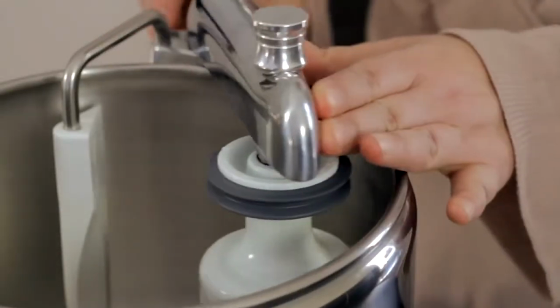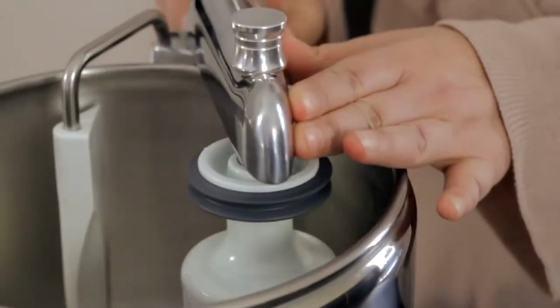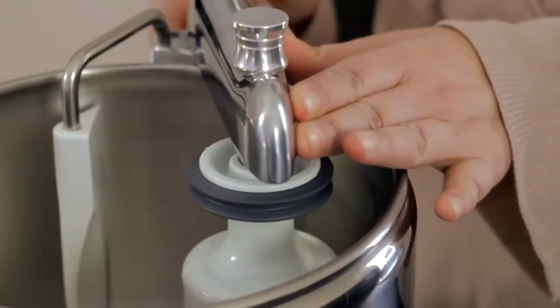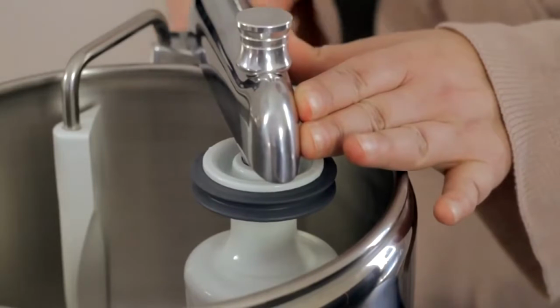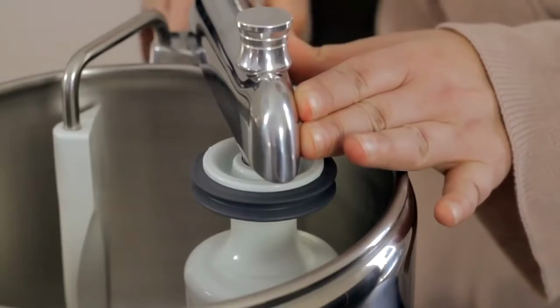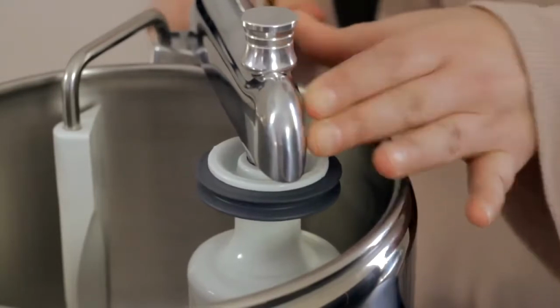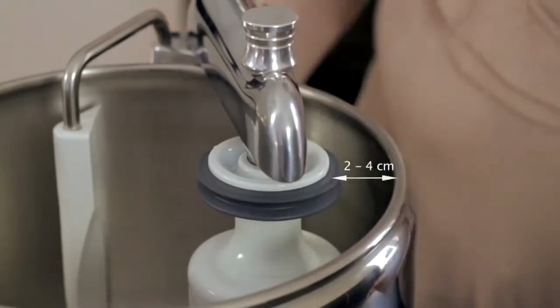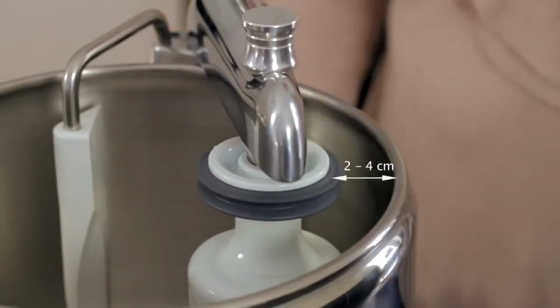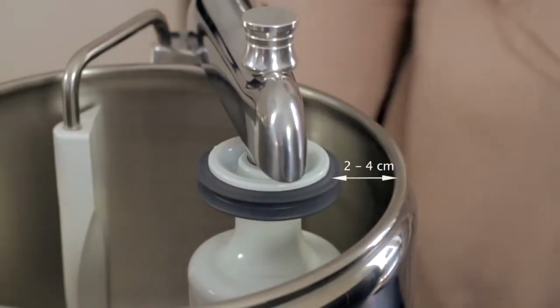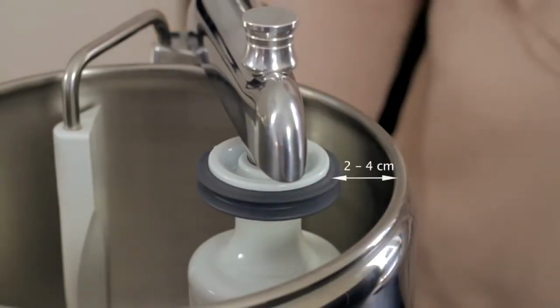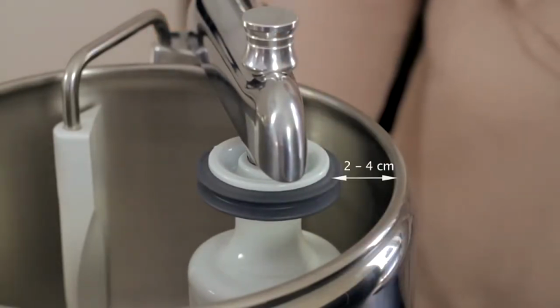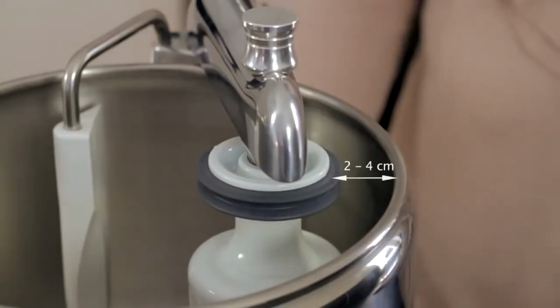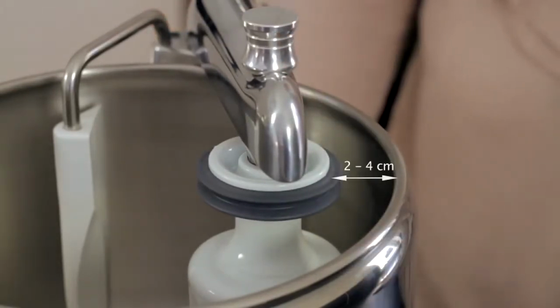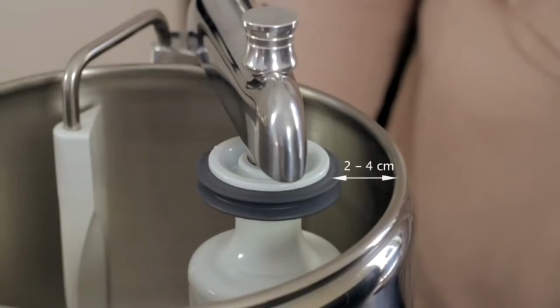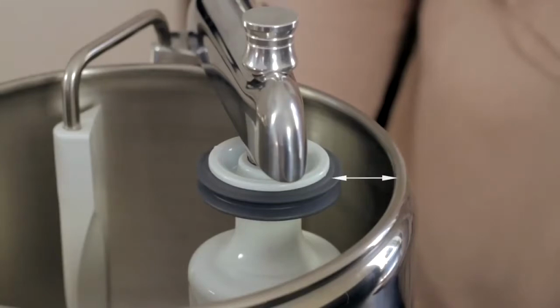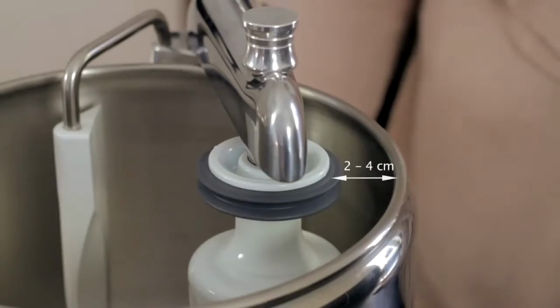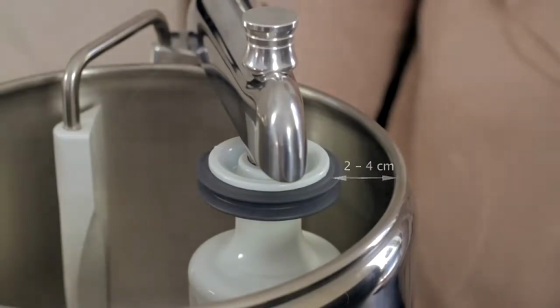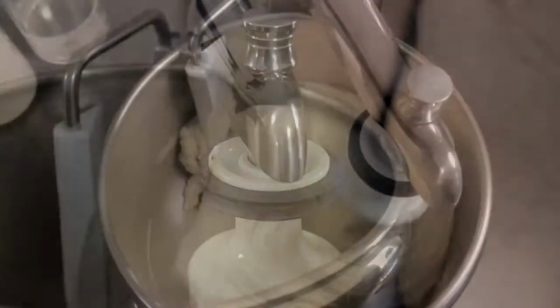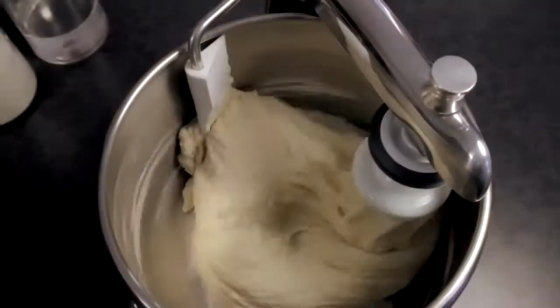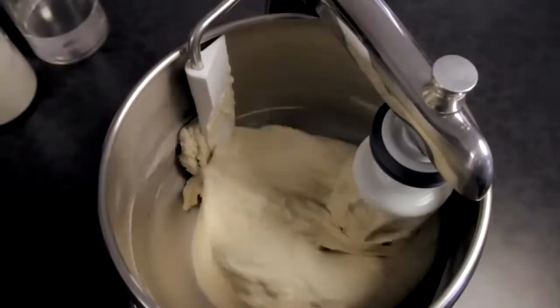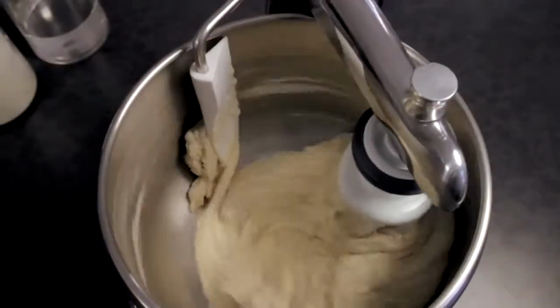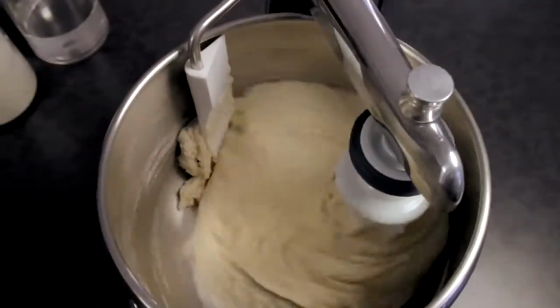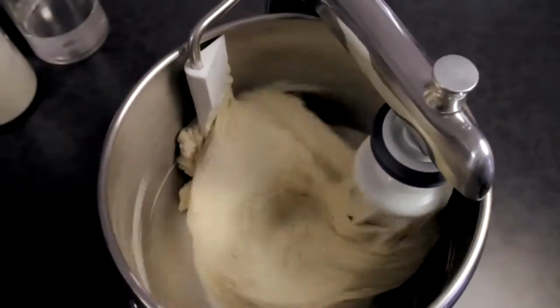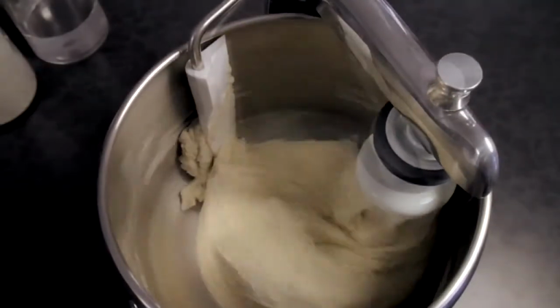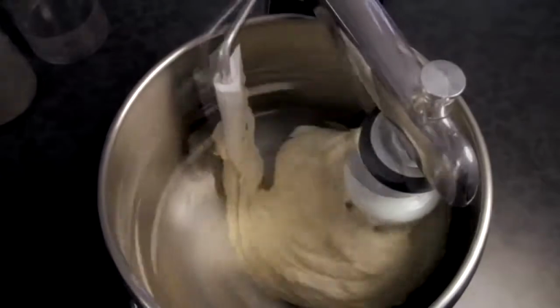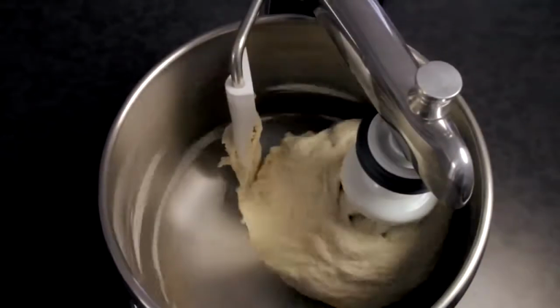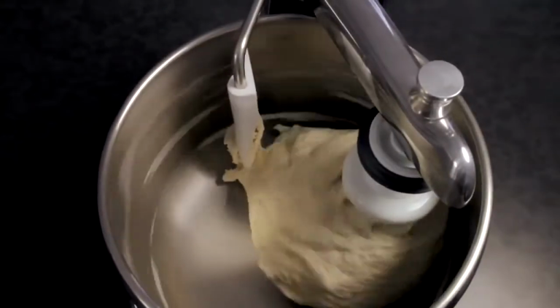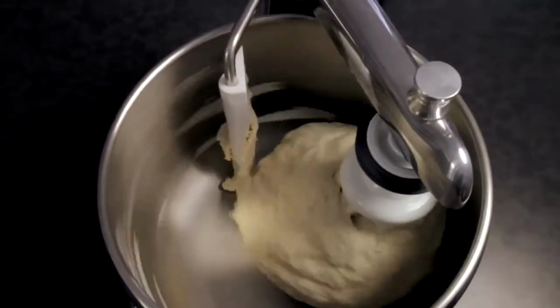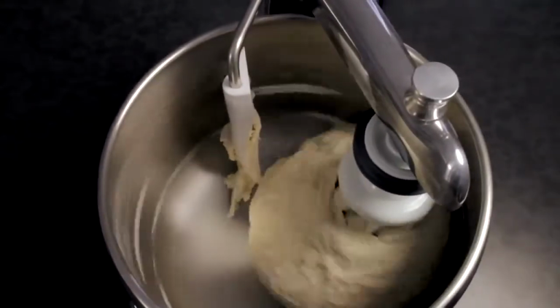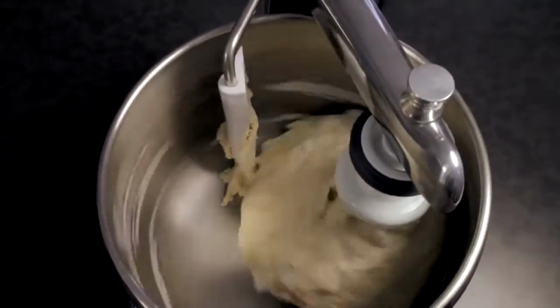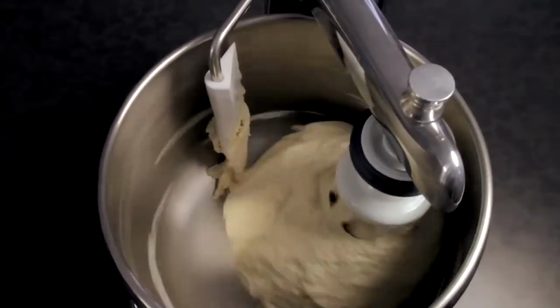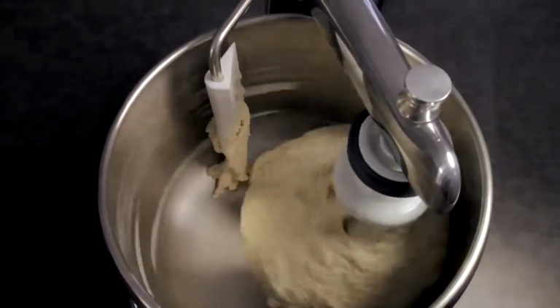To knead the dough, we recommend about 2 to 4 centimeters between the dough mixer and the bowl. The dough mixer can then move toward the middle of the bowl and the starting position. Your assistant should be on low or medium speed.